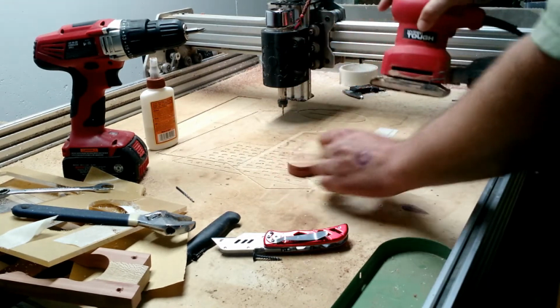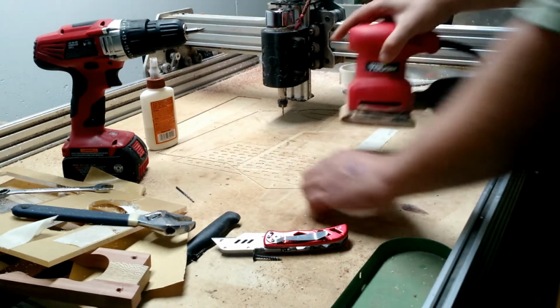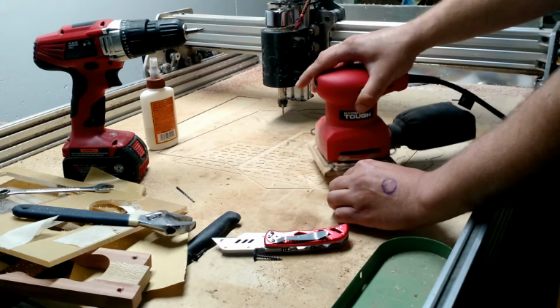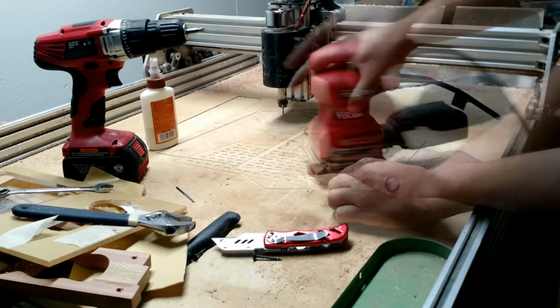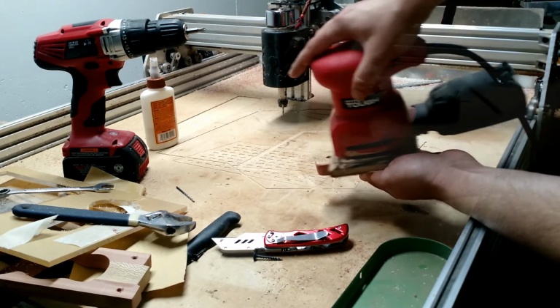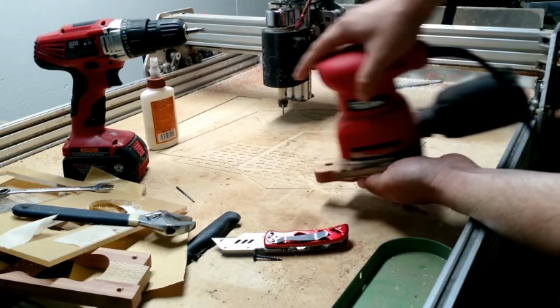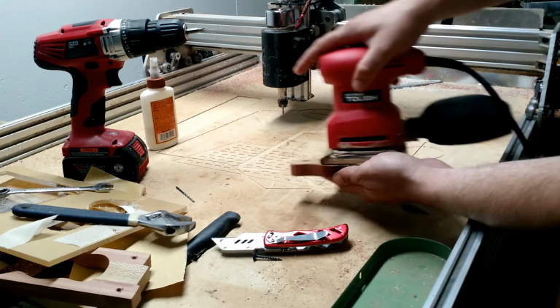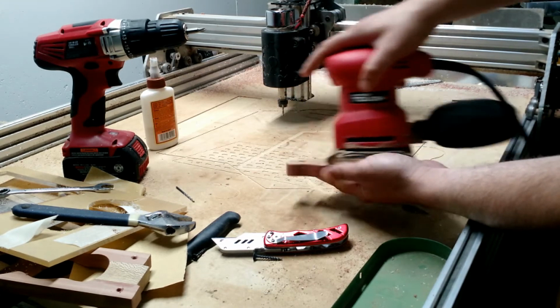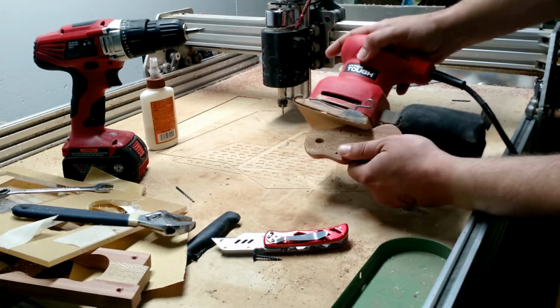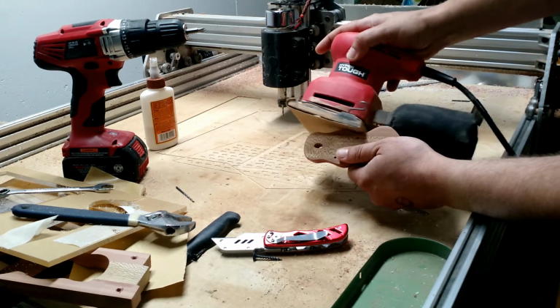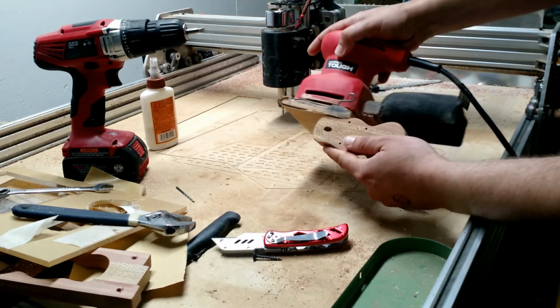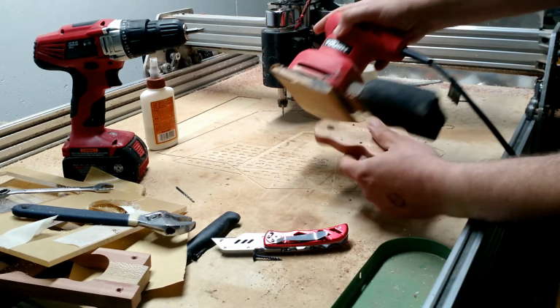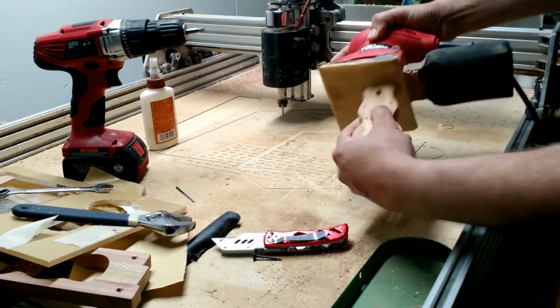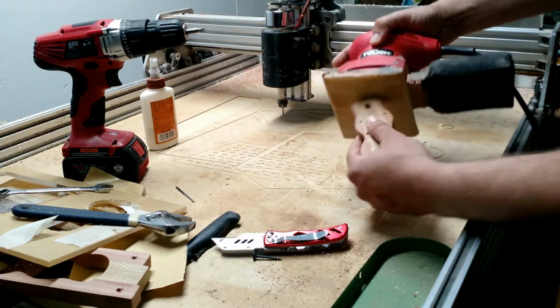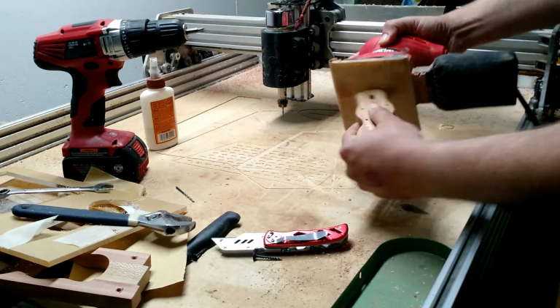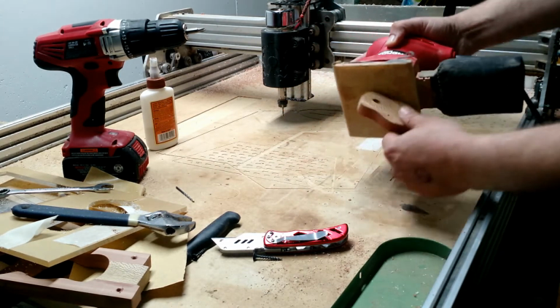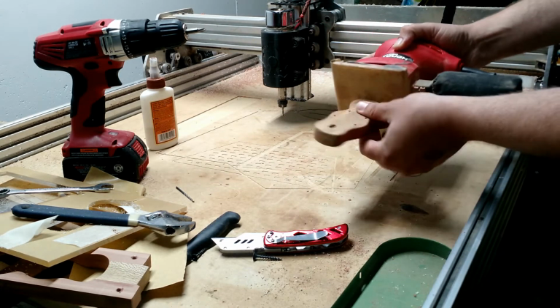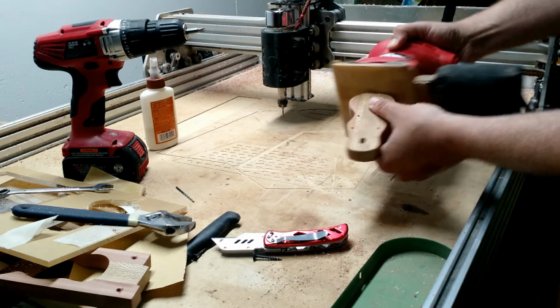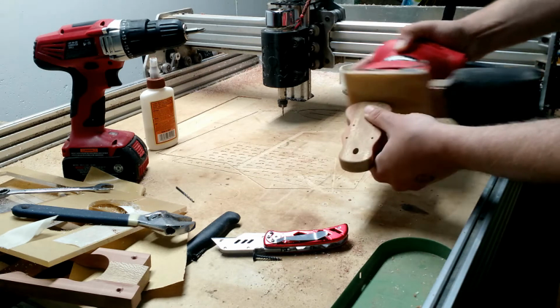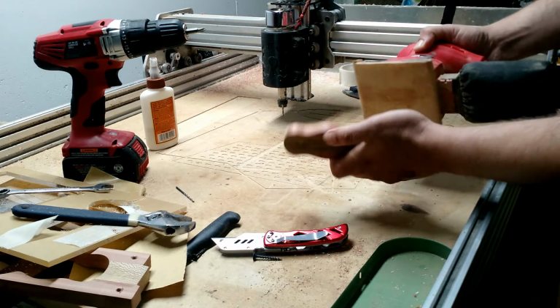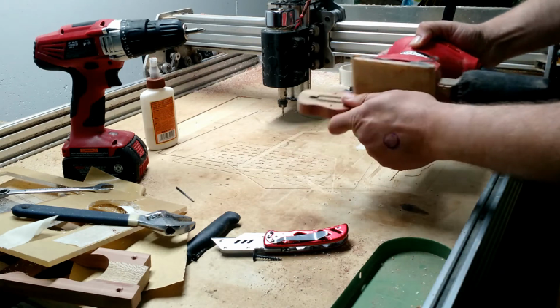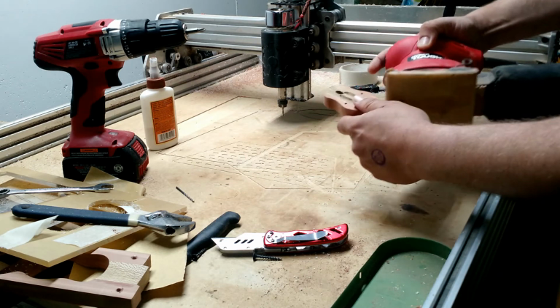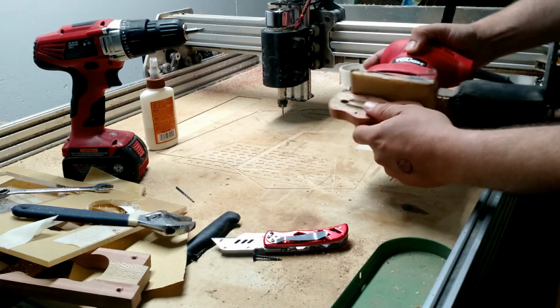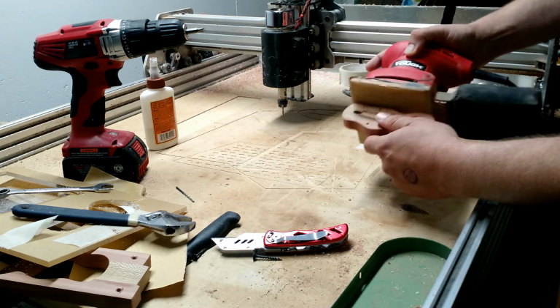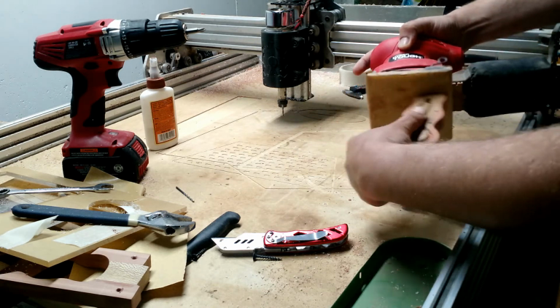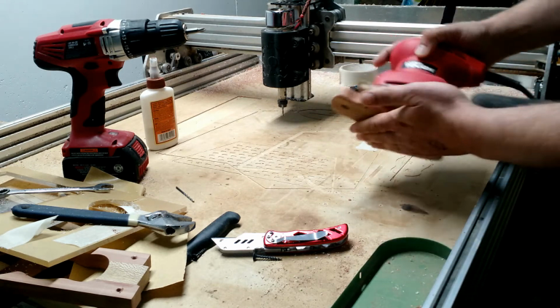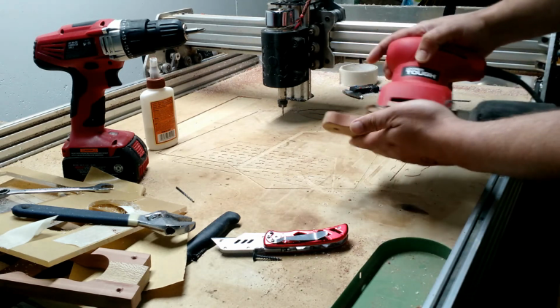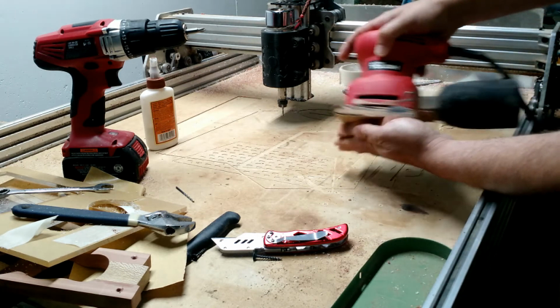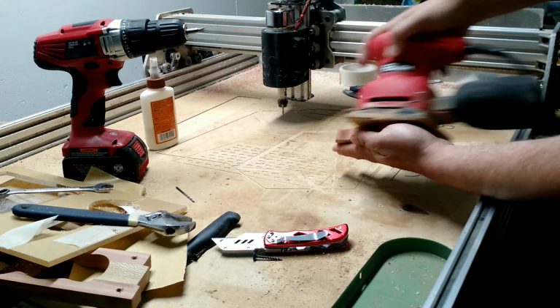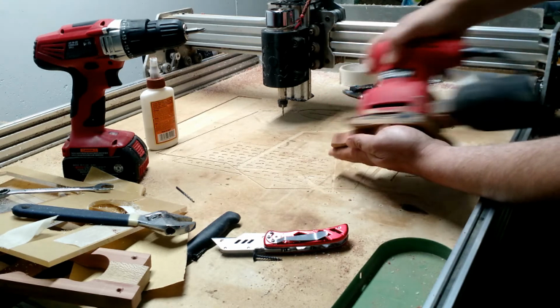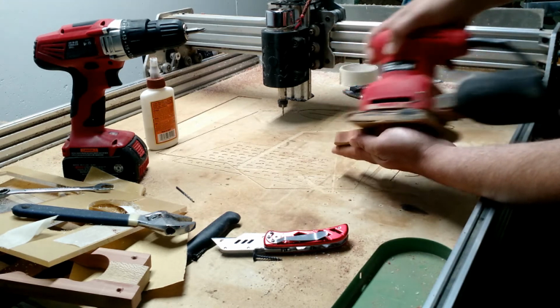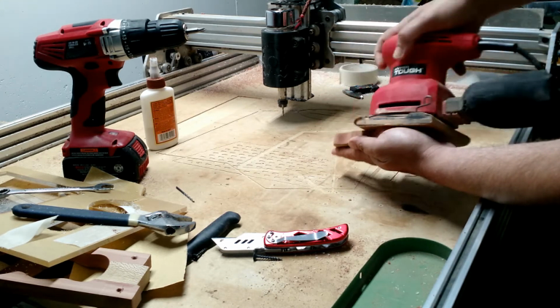Now that all the fun machine work is done, now comes the task of sanding this to finish. I used 150, 200, 400, 500, and 1000 grits of sandpaper in order to get the shine I wanted.